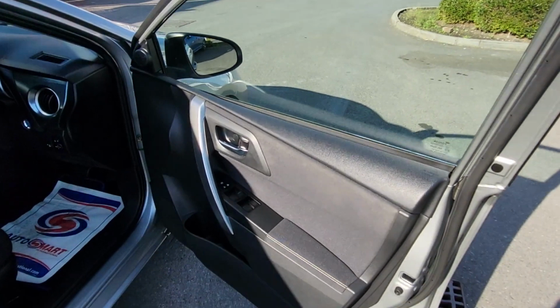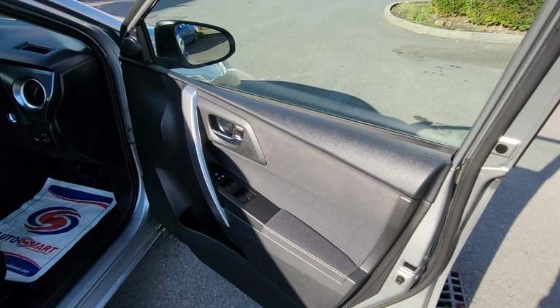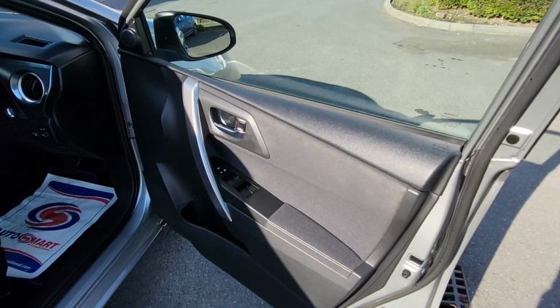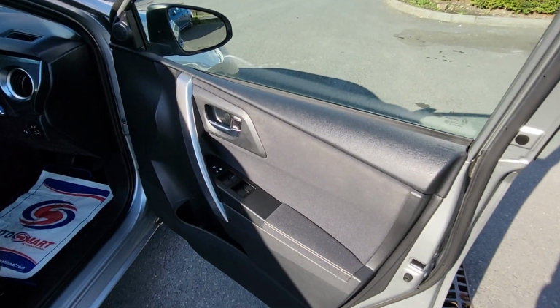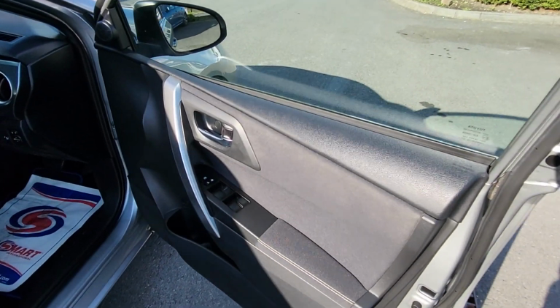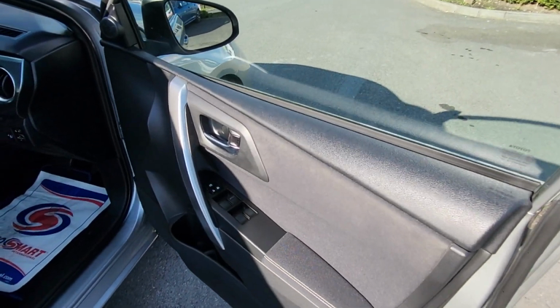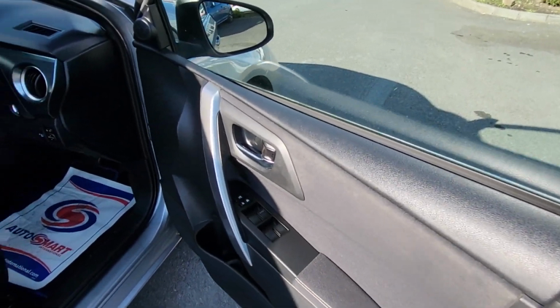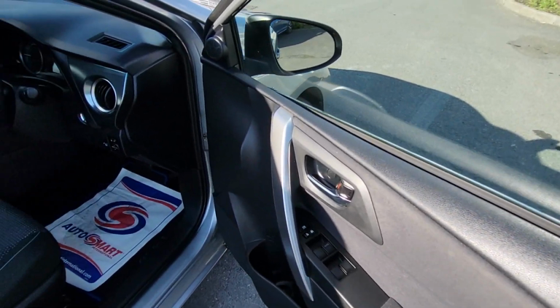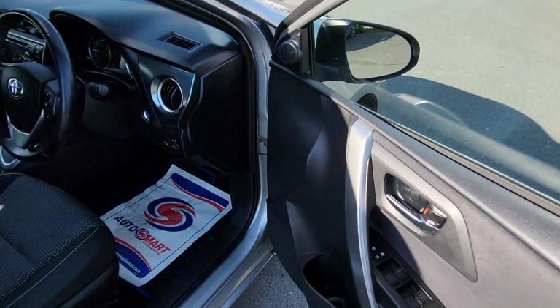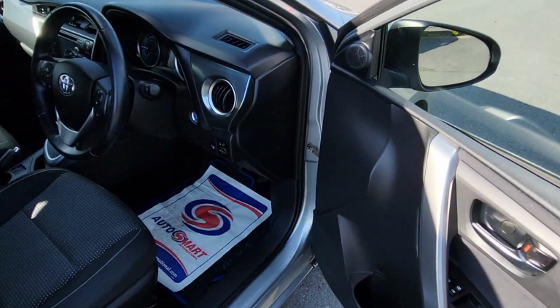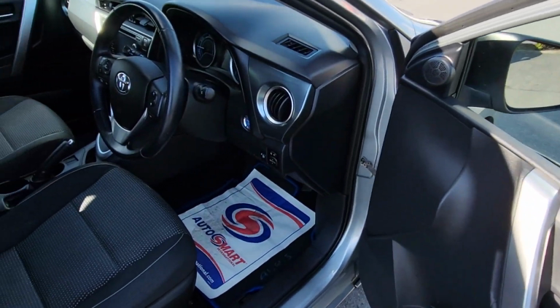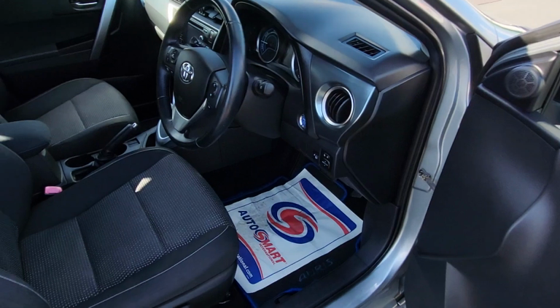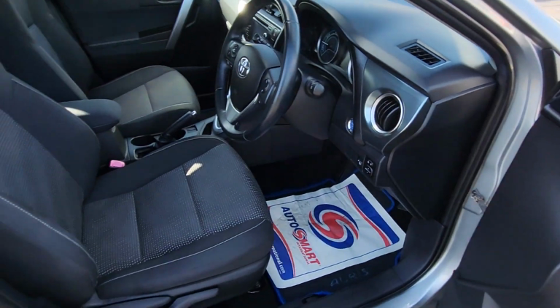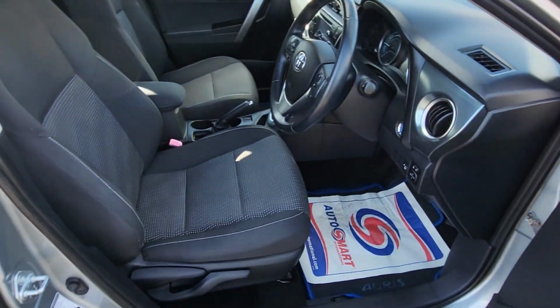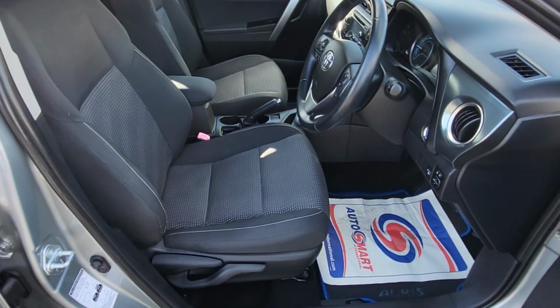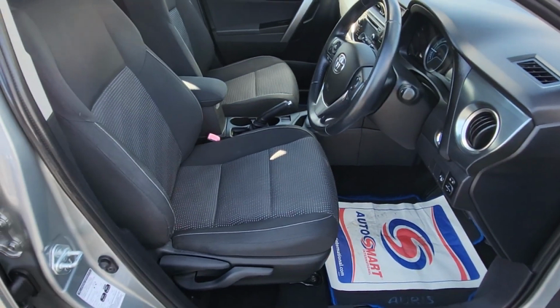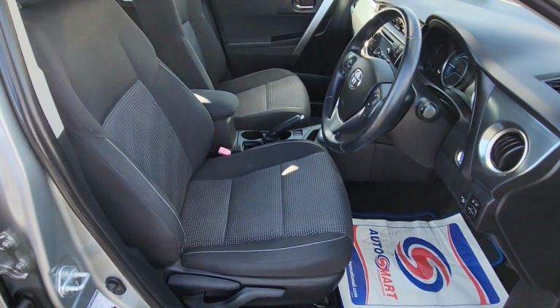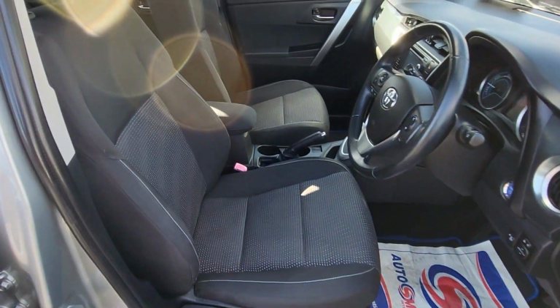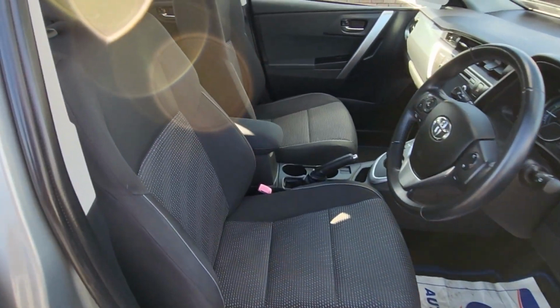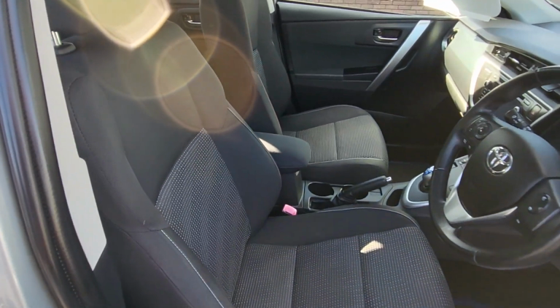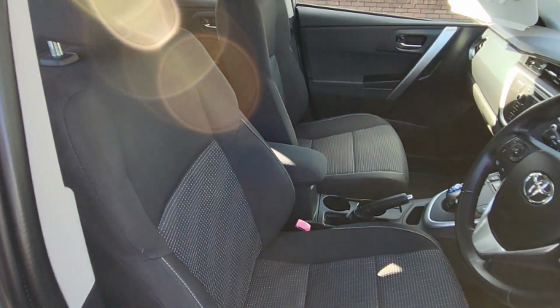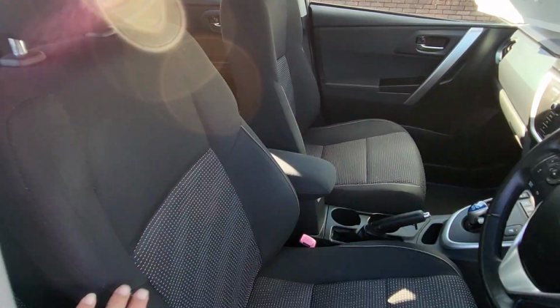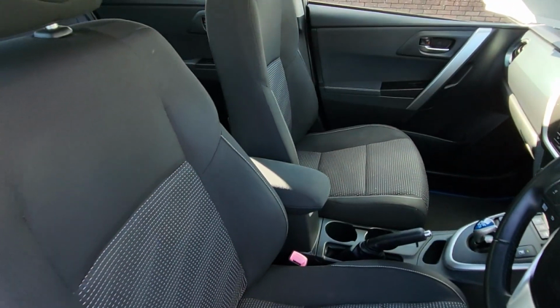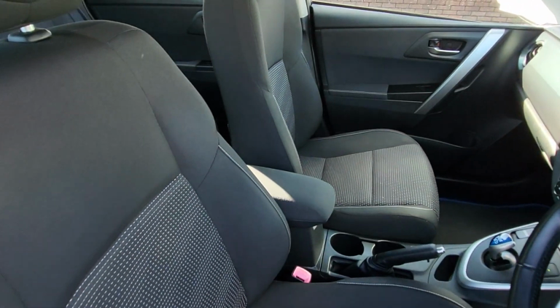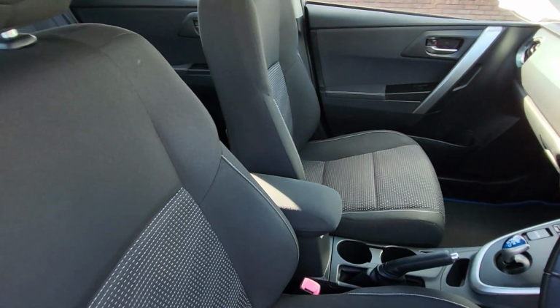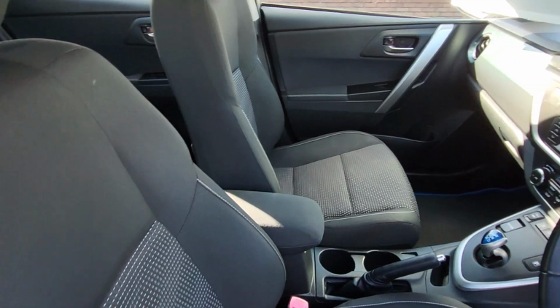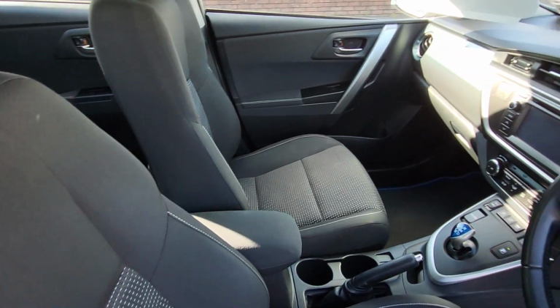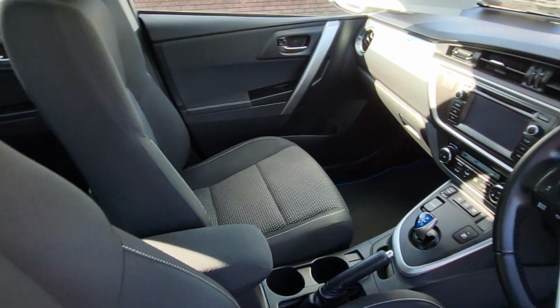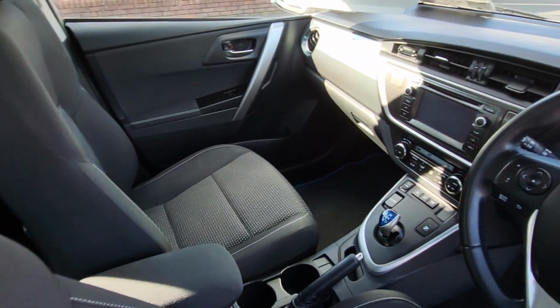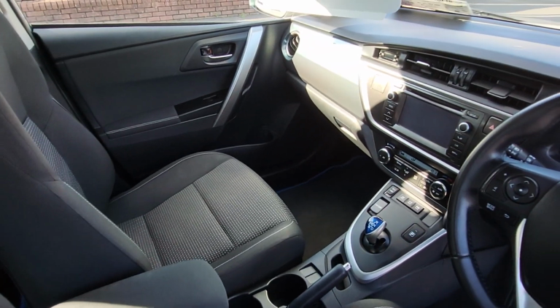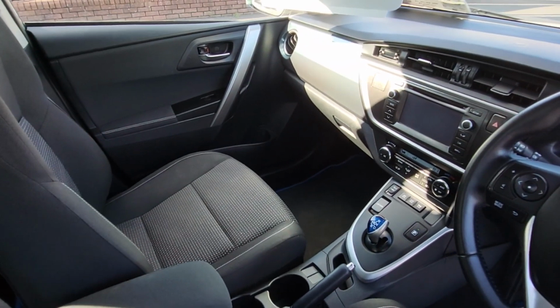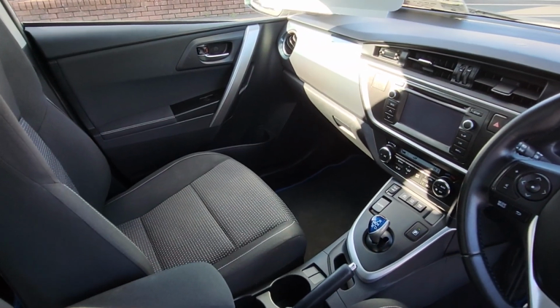This one has front and rear electric windows, electric fold-away mirrors, height-adjustable driver's seat, finished in a black and gray cloth combo, center armrest, cup holders, USB, and auxiliary.